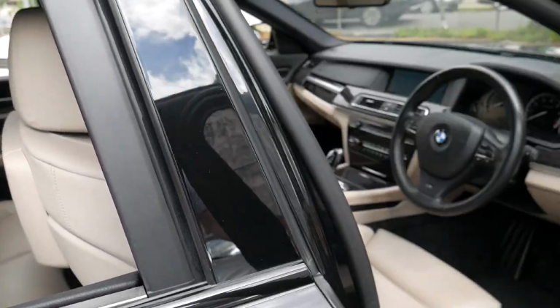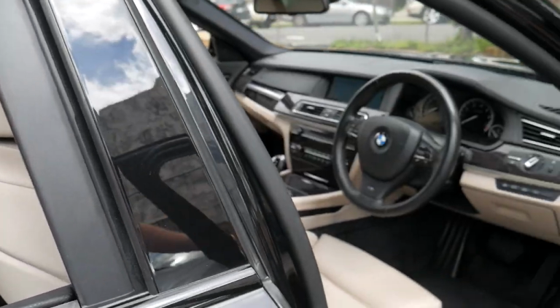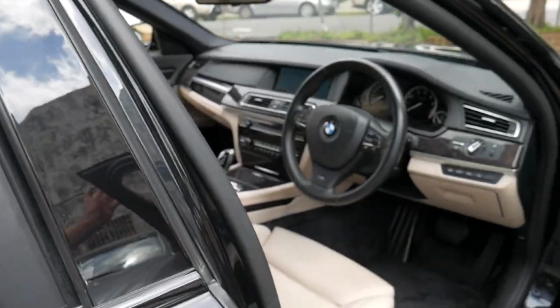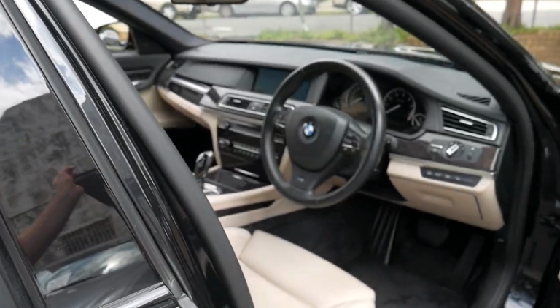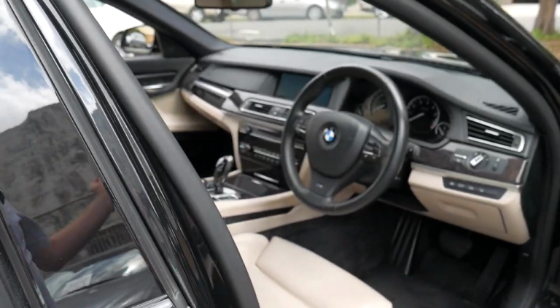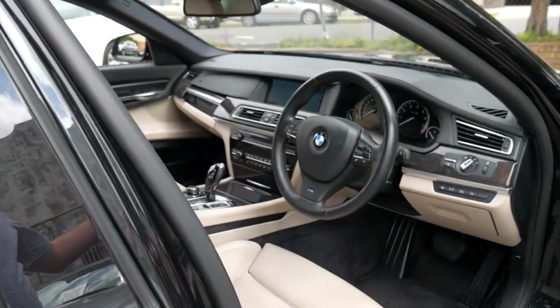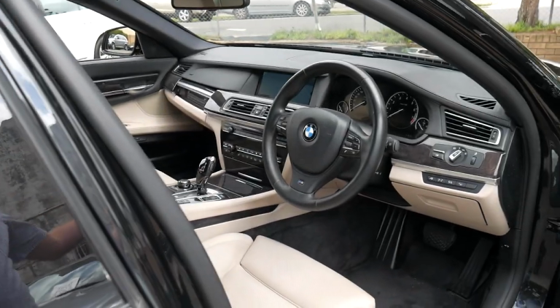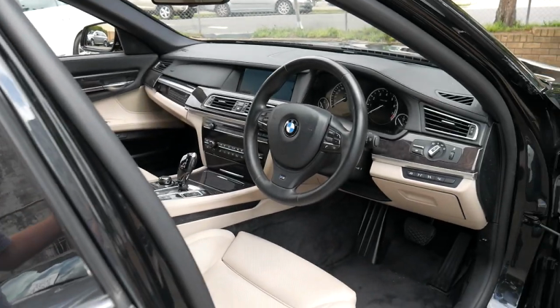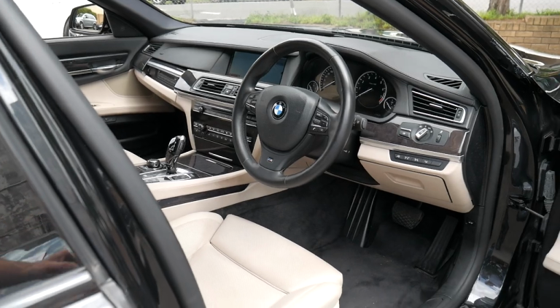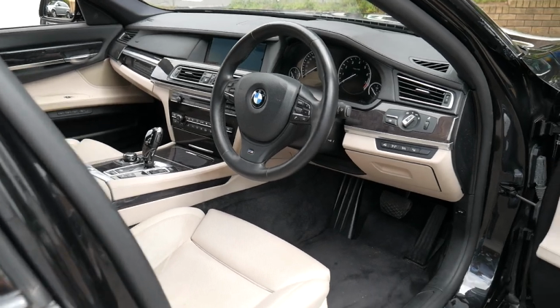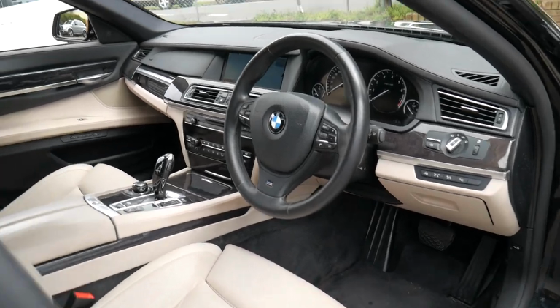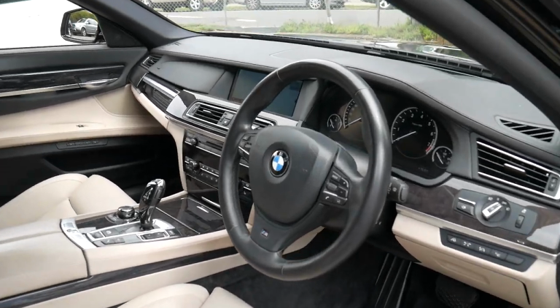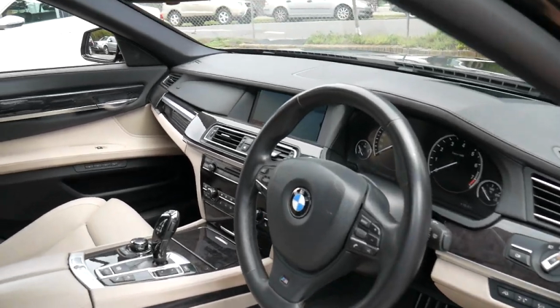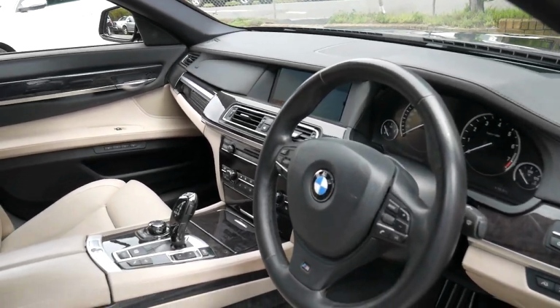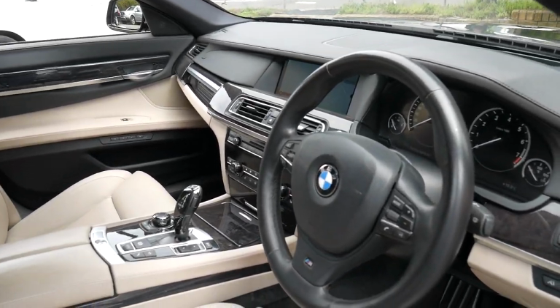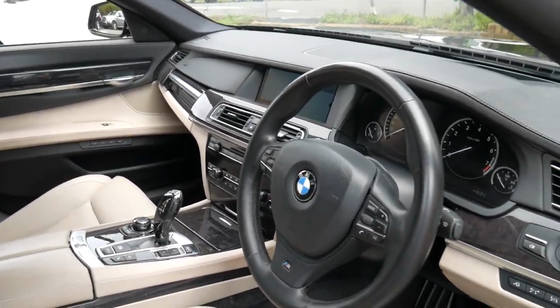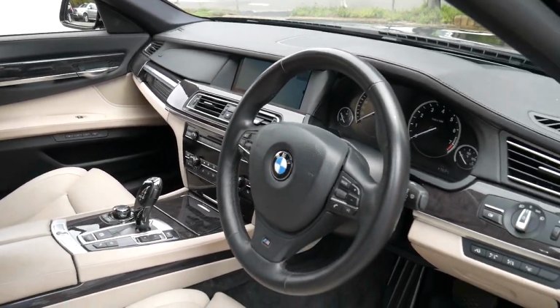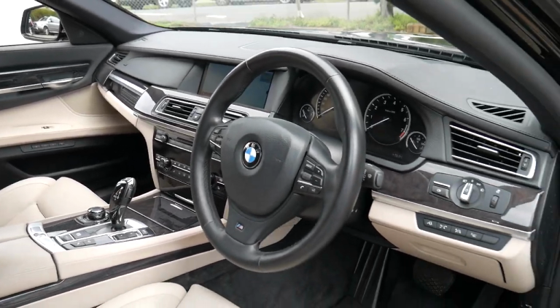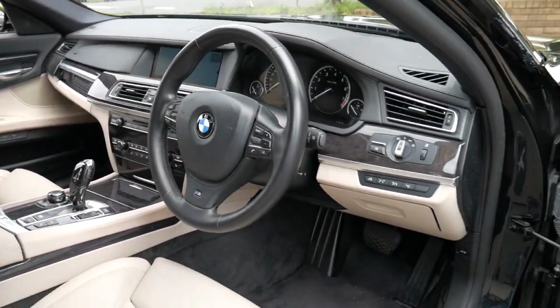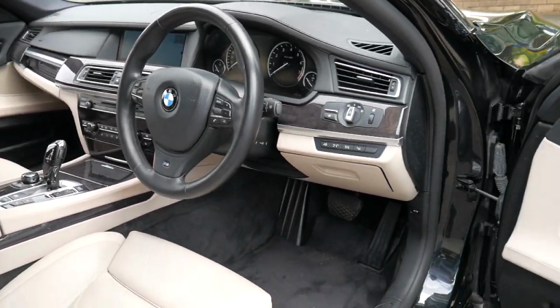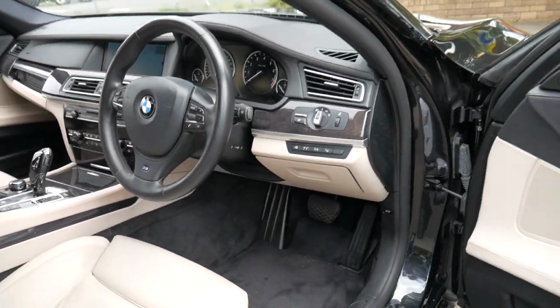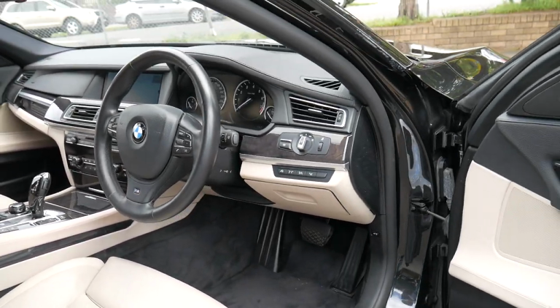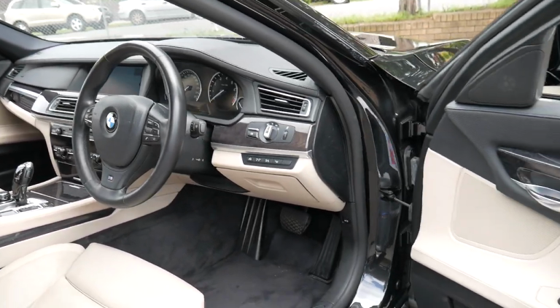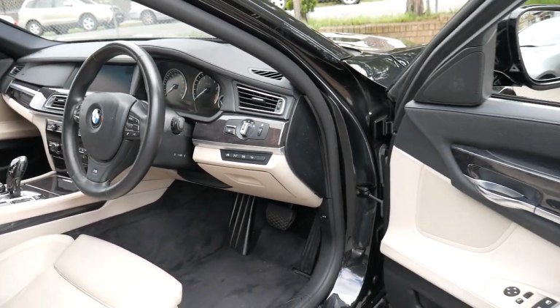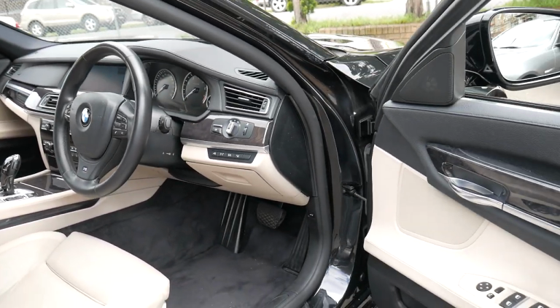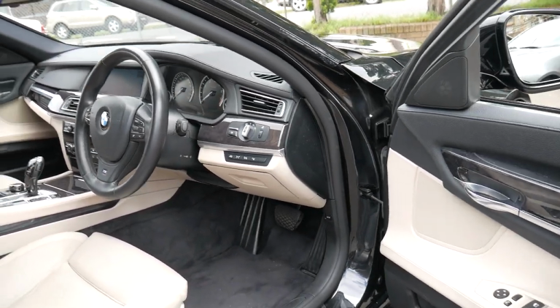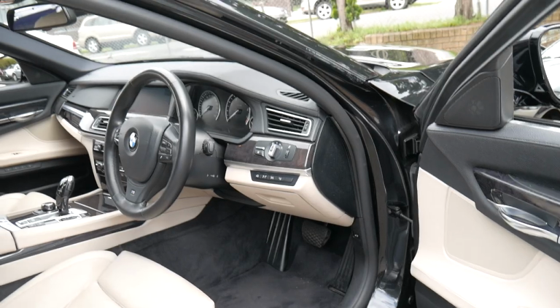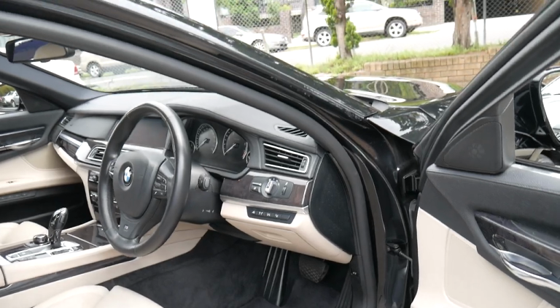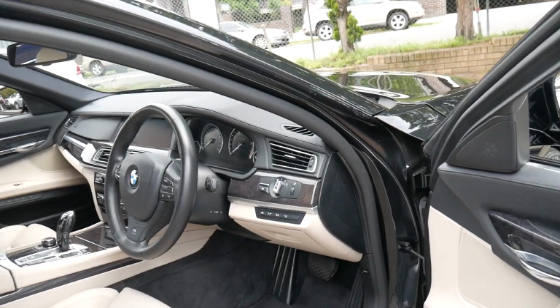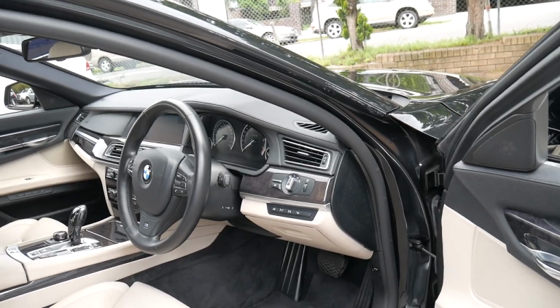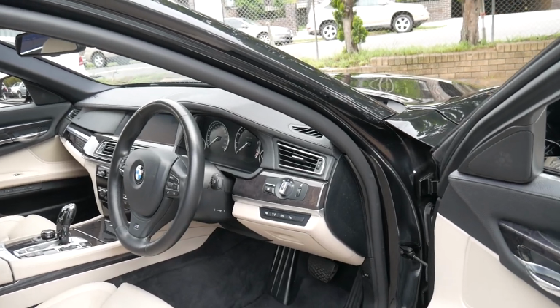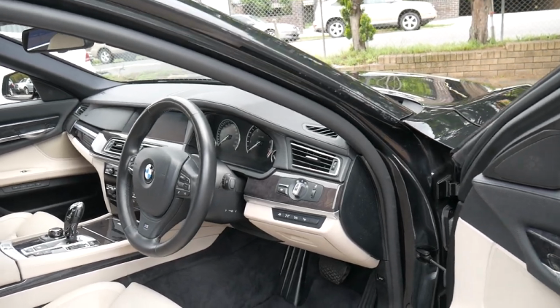It's got the two original keys and it's a one-owner car since it was new. It's got memory electric seats, driver and passenger side.